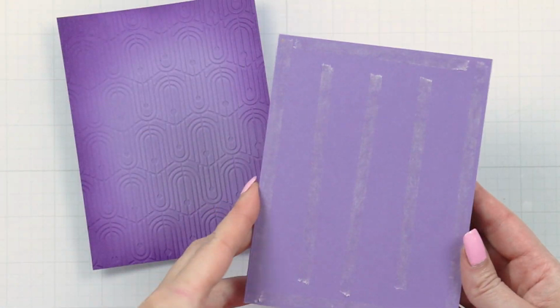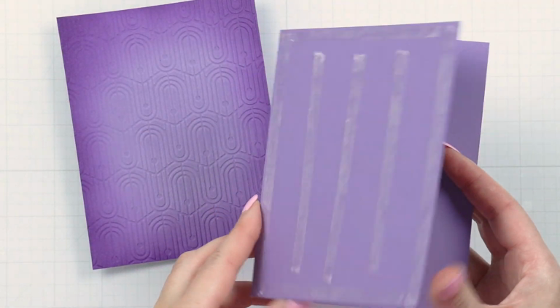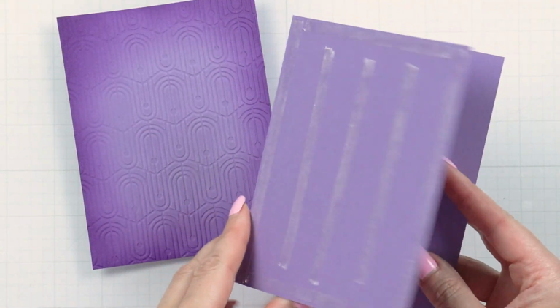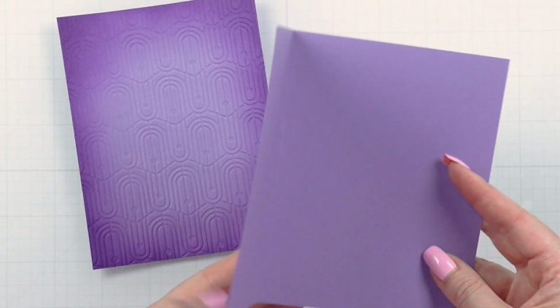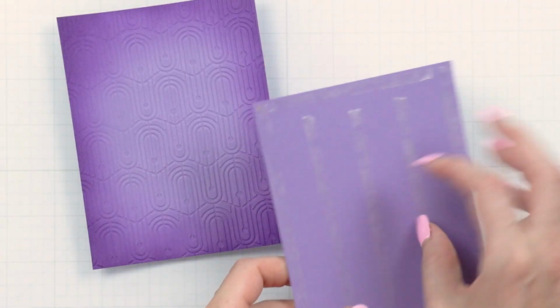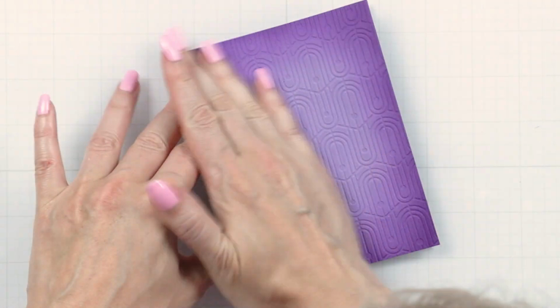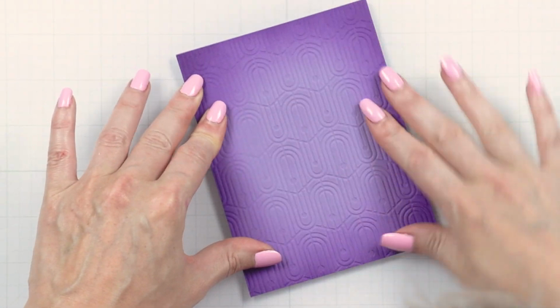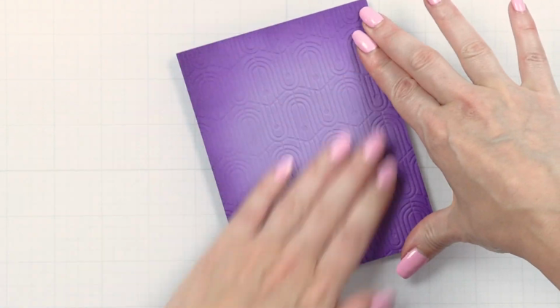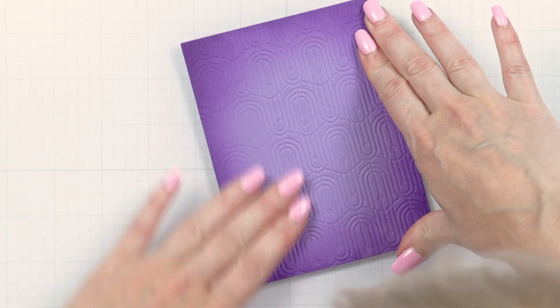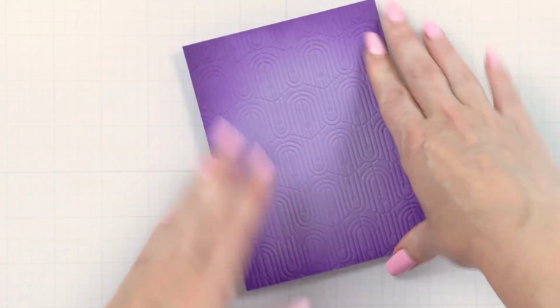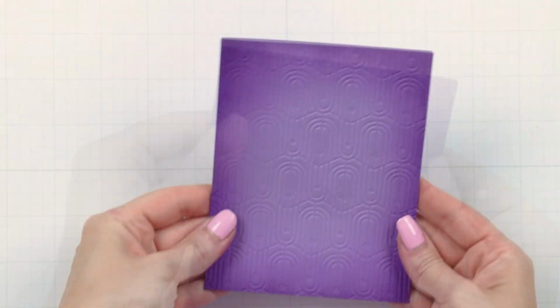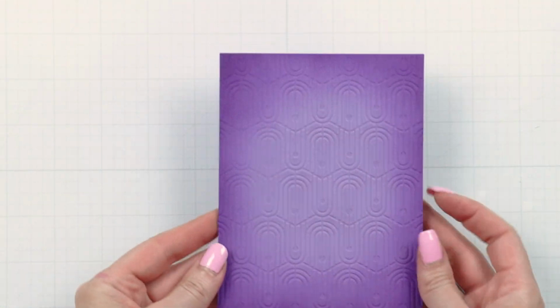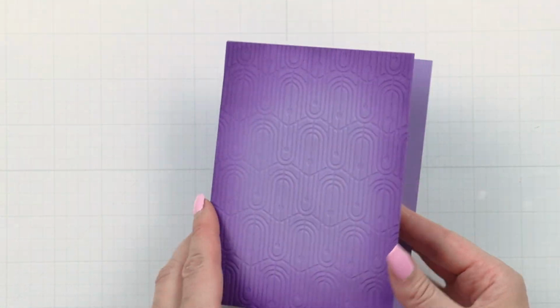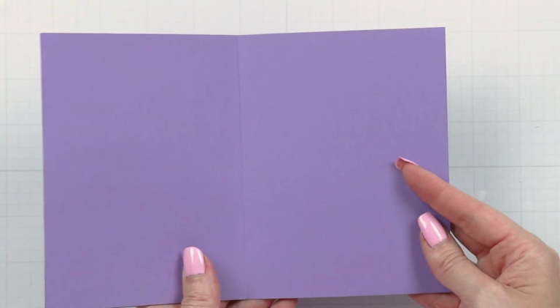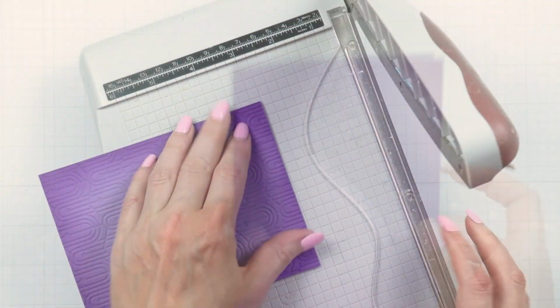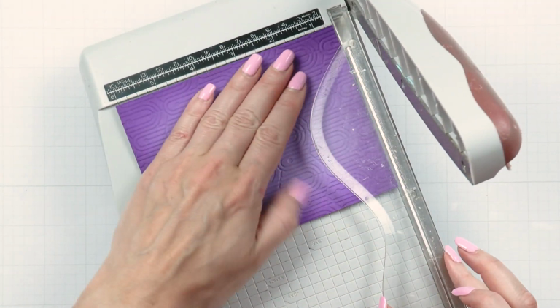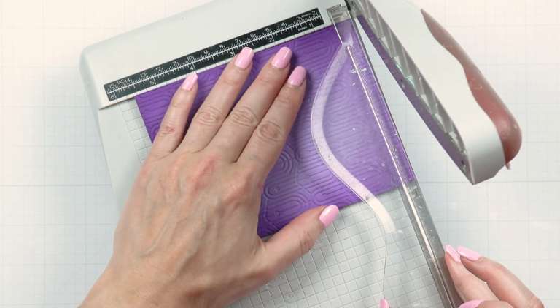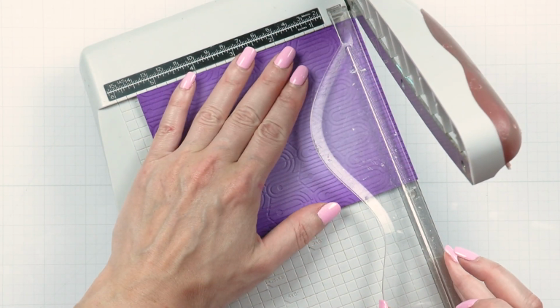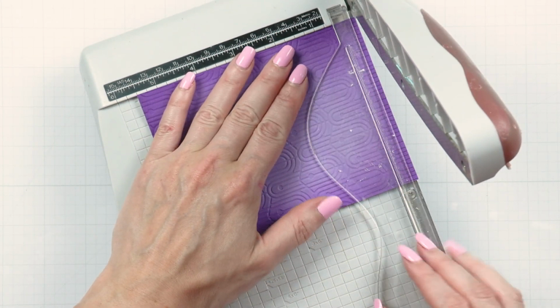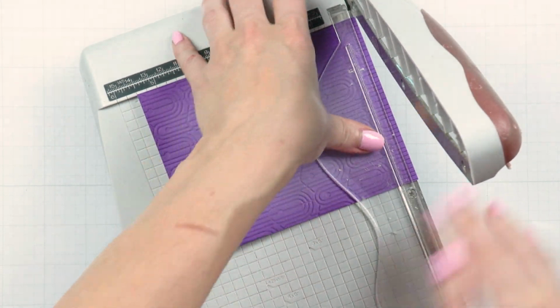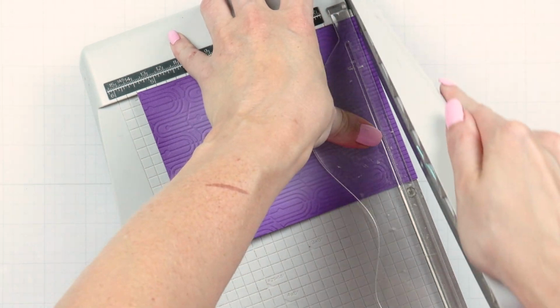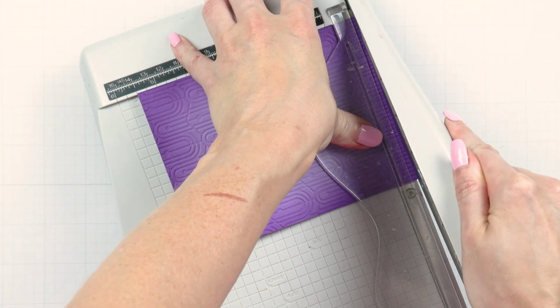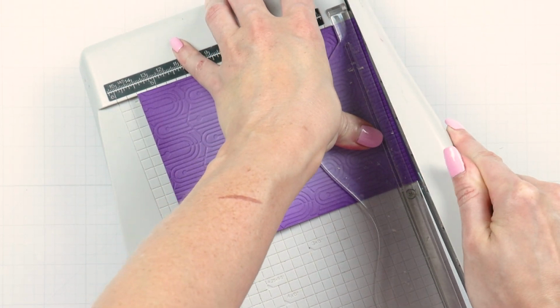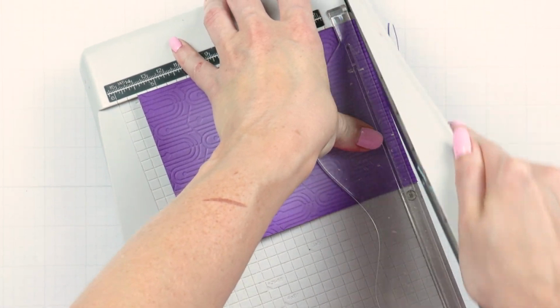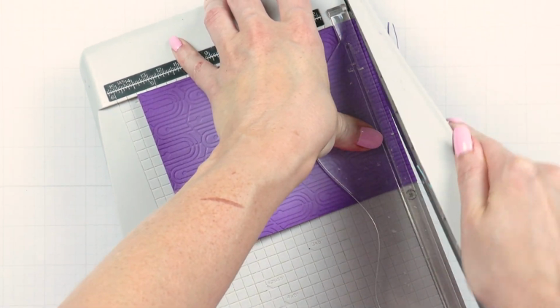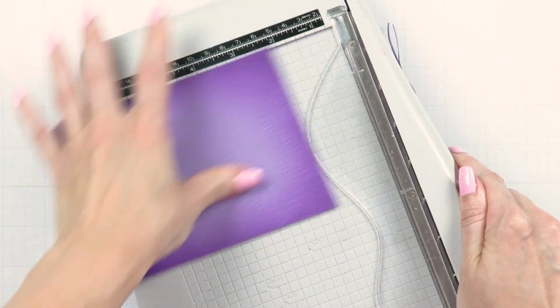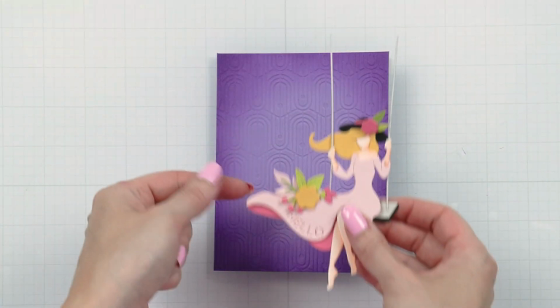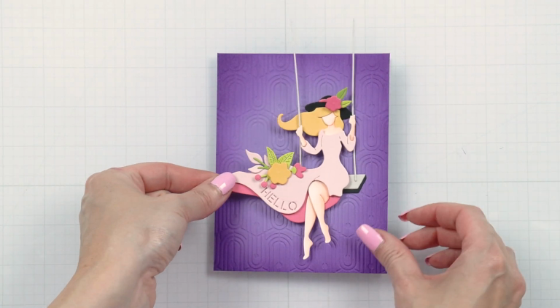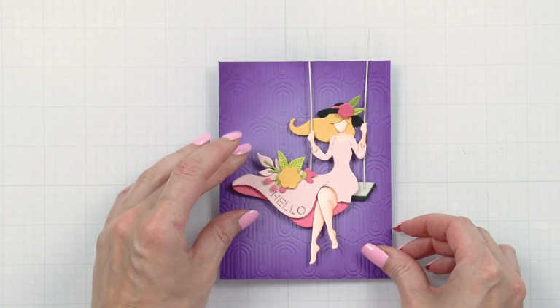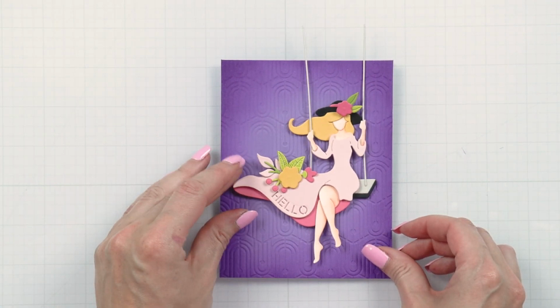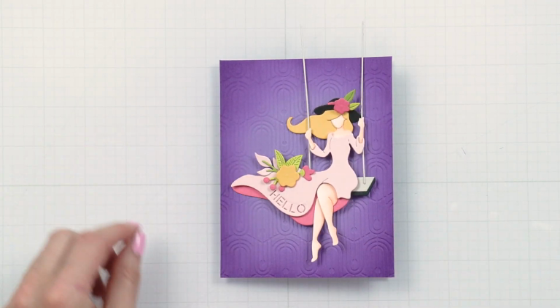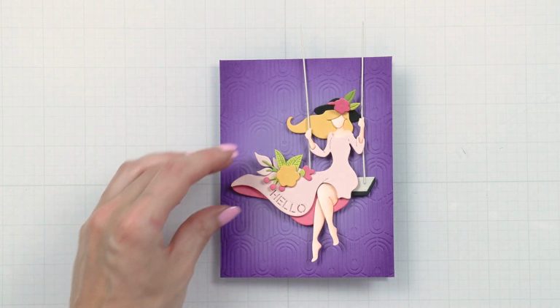Adhere this panel to an A2 card base made from the same purple cardstock, and then add your die cut on top.